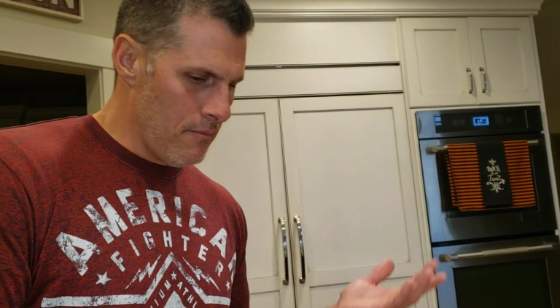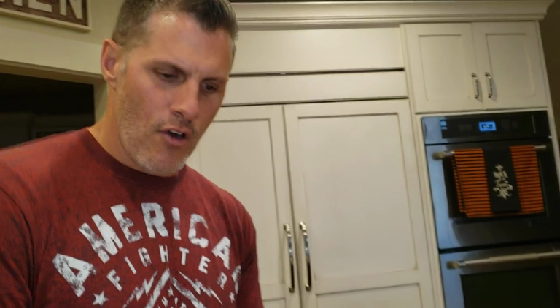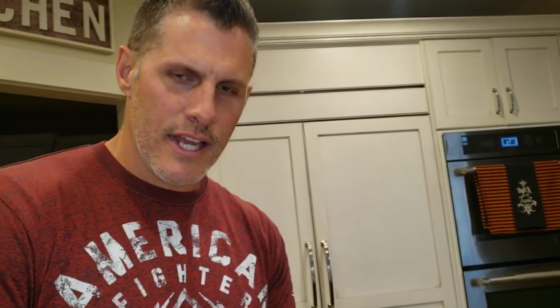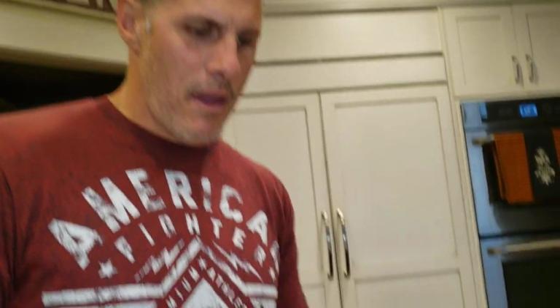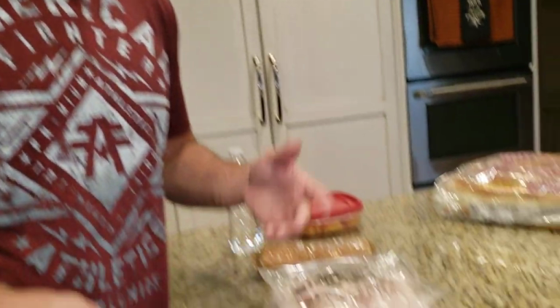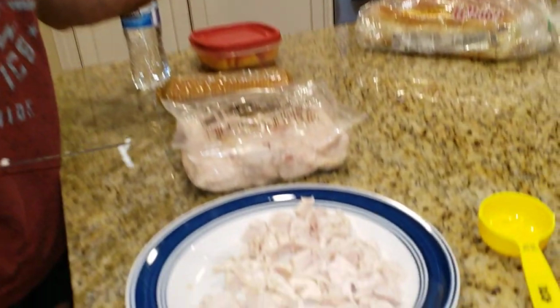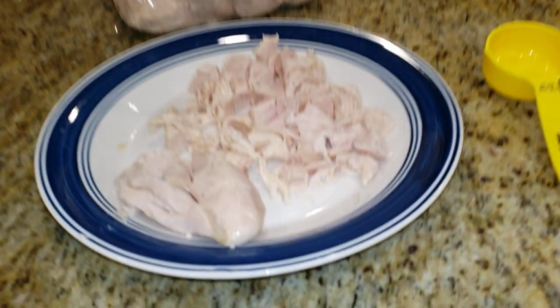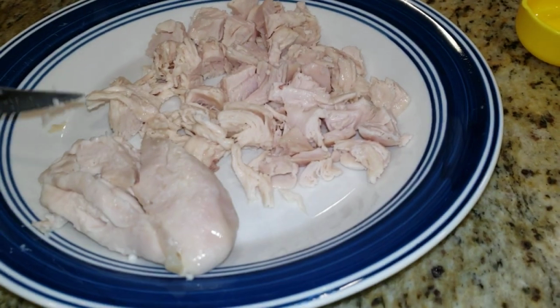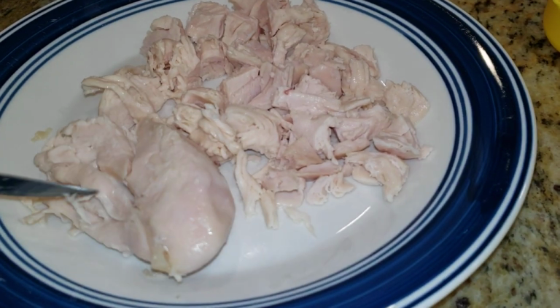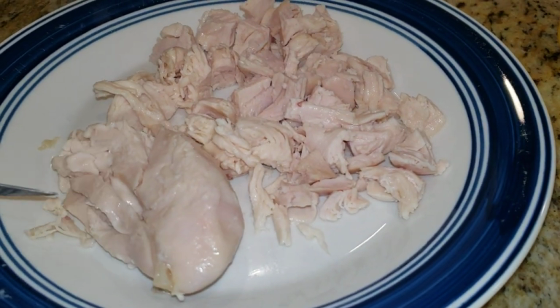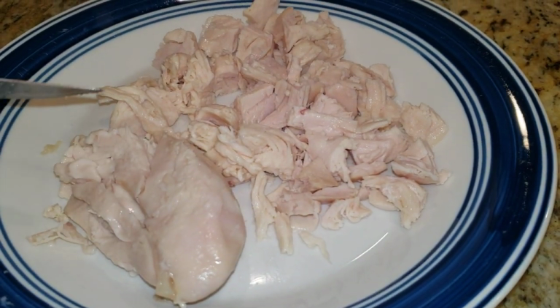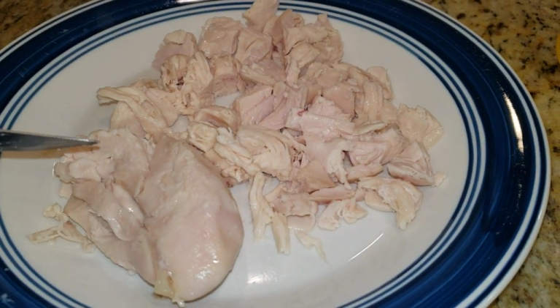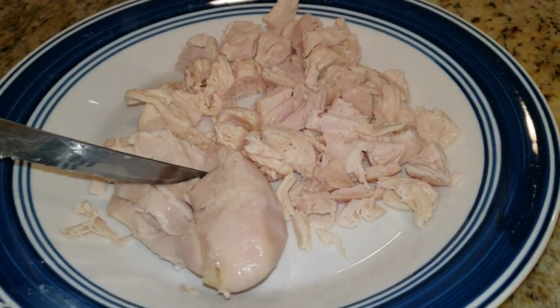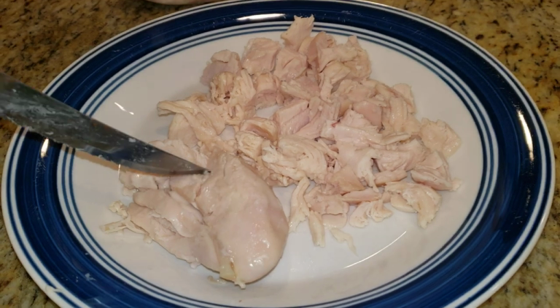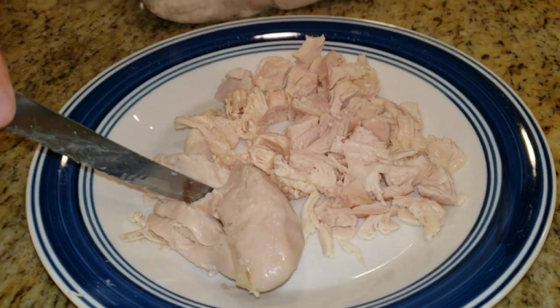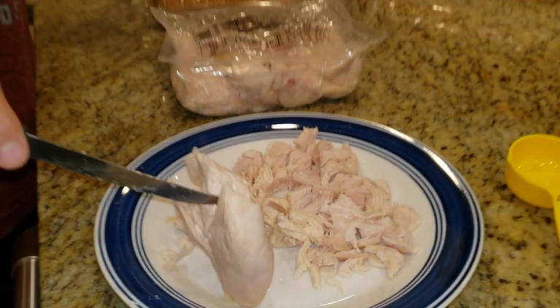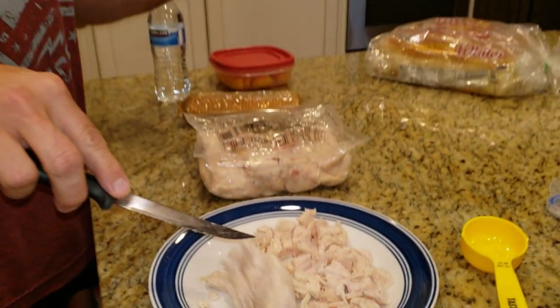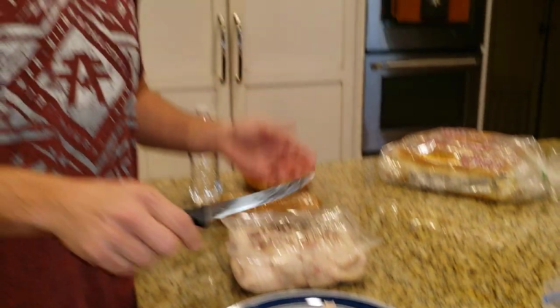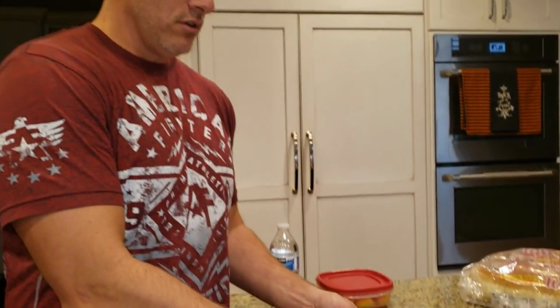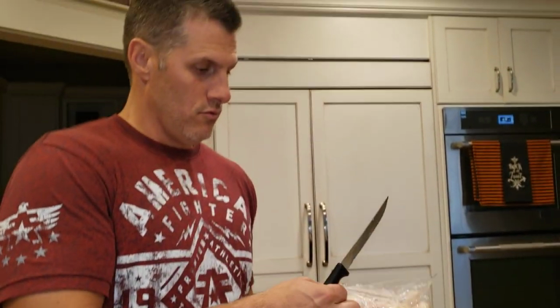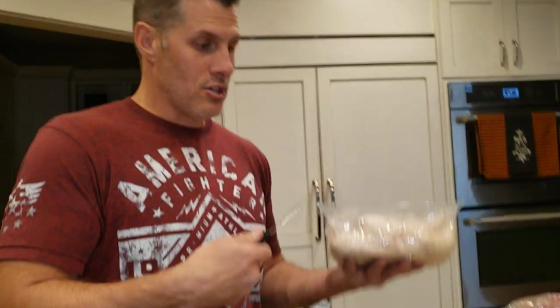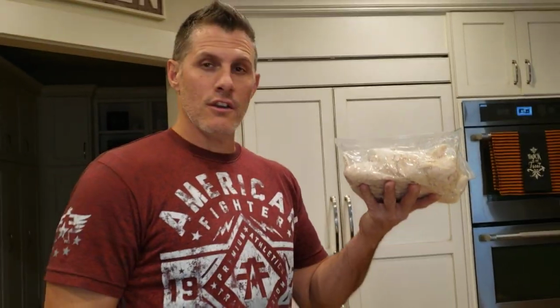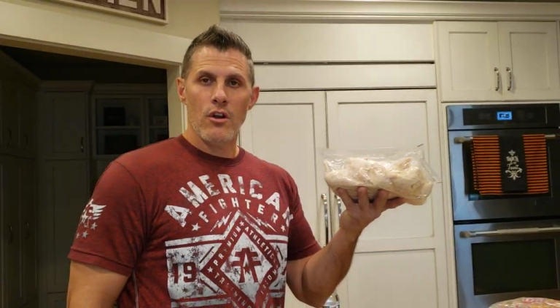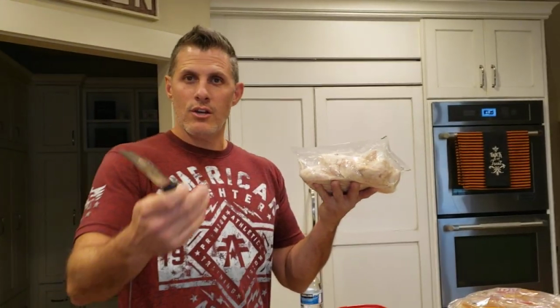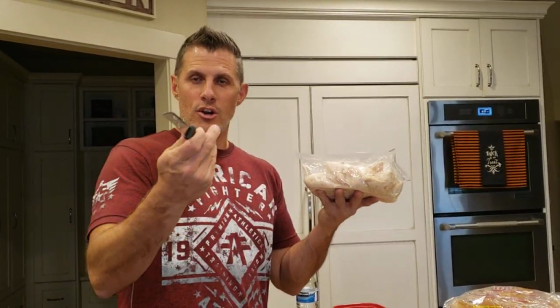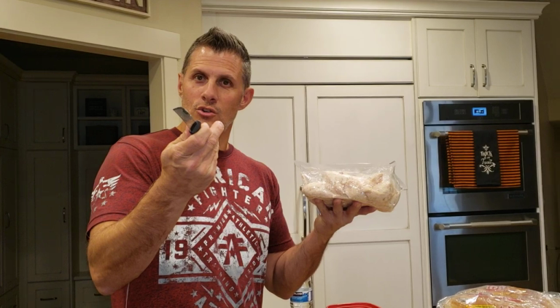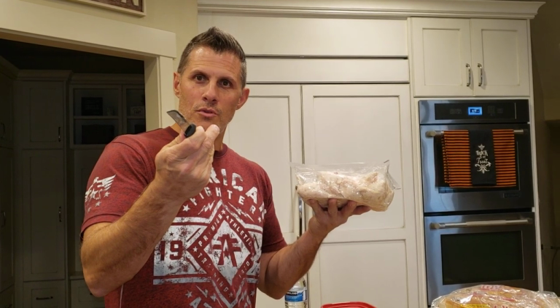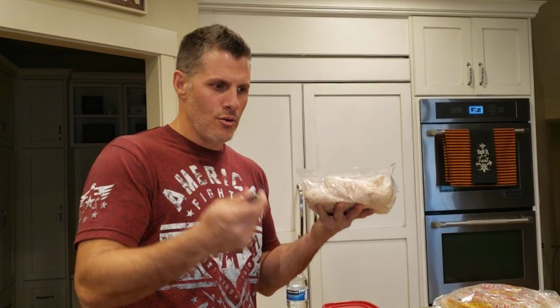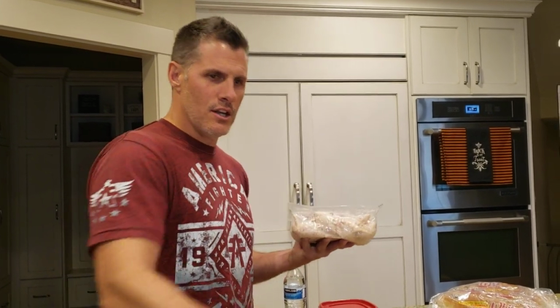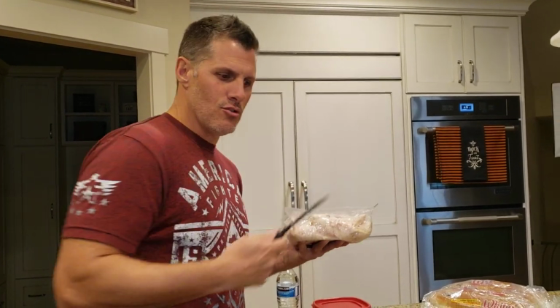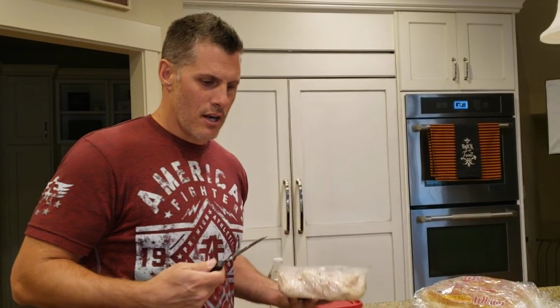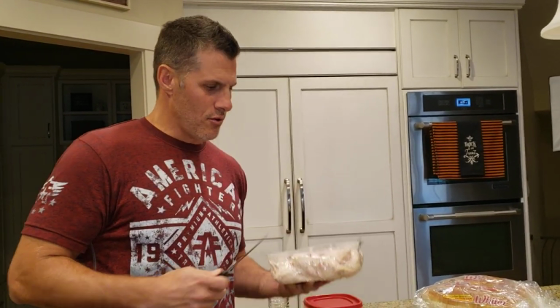A friend of ours, Lindy, she makes it and puts it in her soups, stuff like that. Really anything that you would need rotisserie chicken for. We could do this for our chicken noodle soup that we do, but again, she's doing some kind of casserole thing.